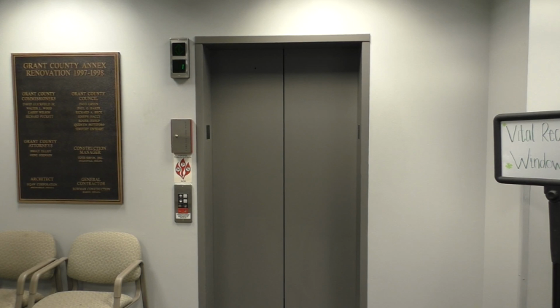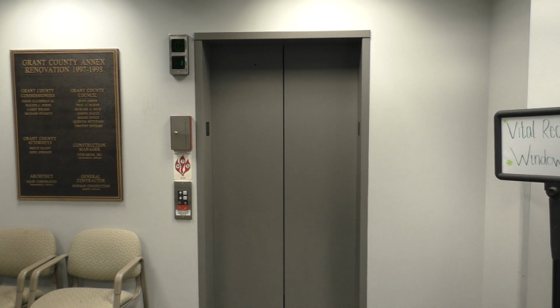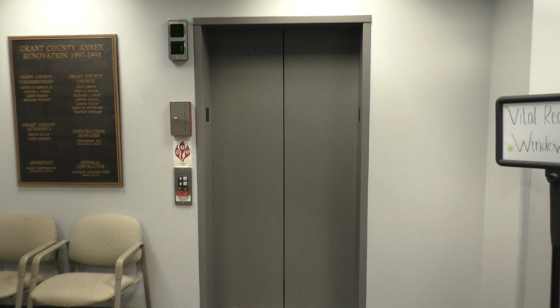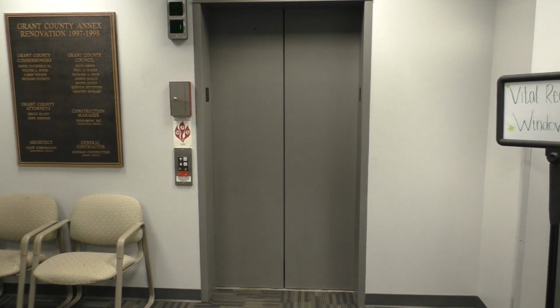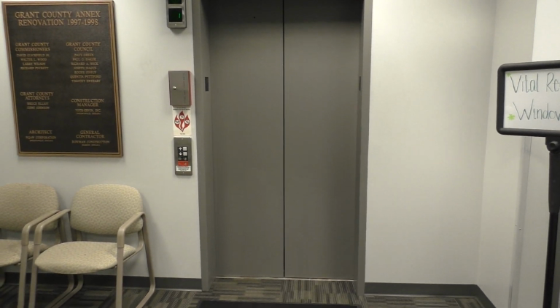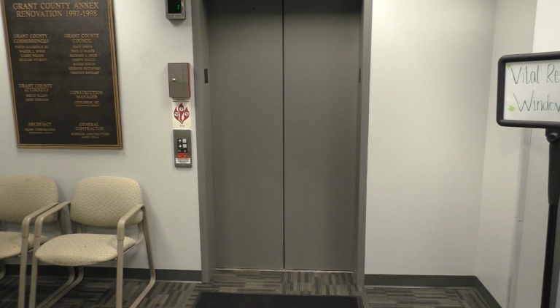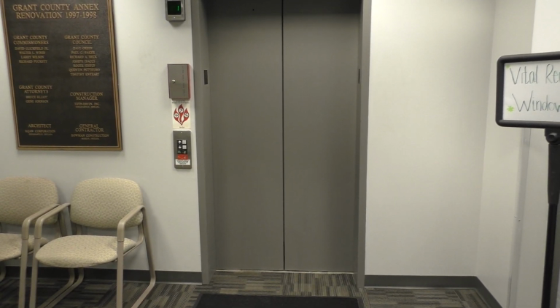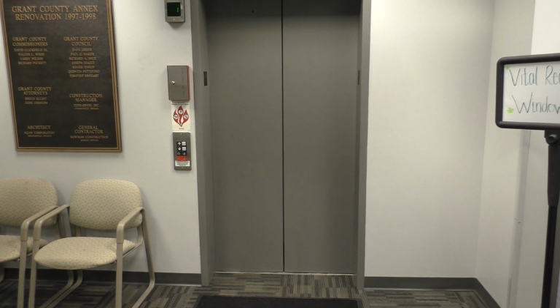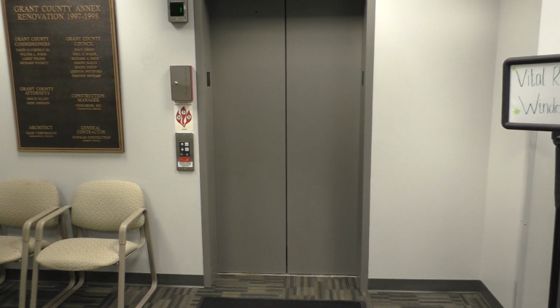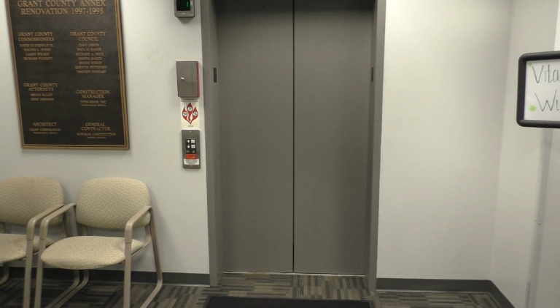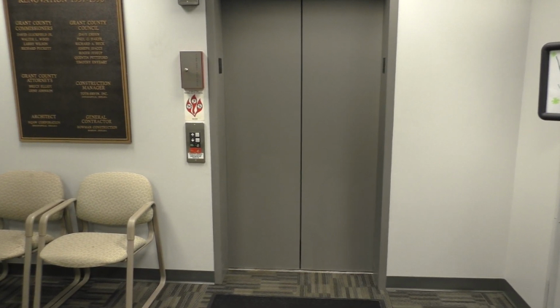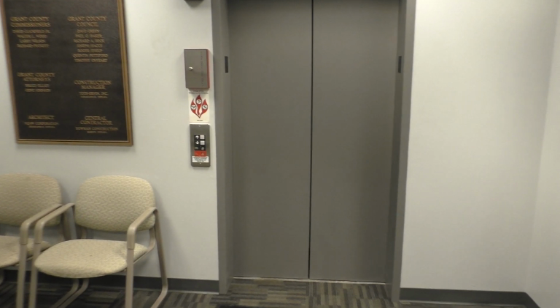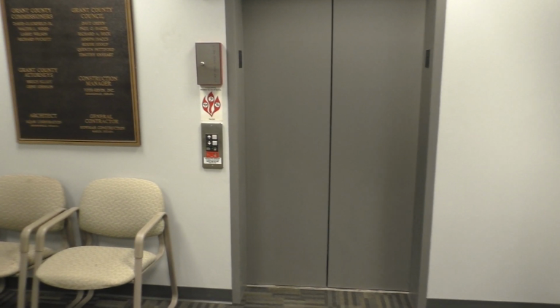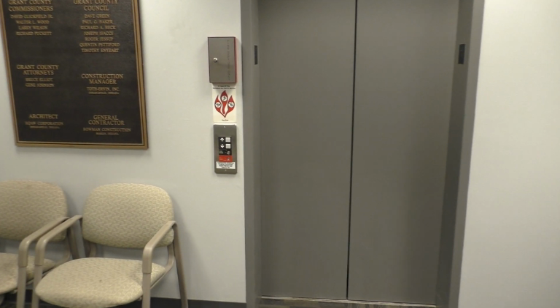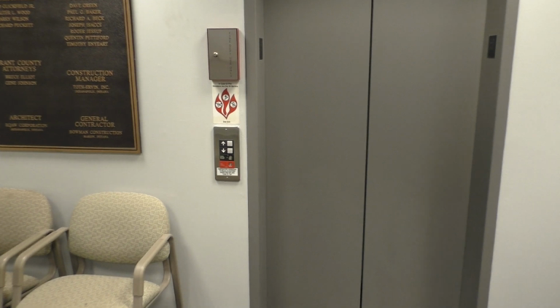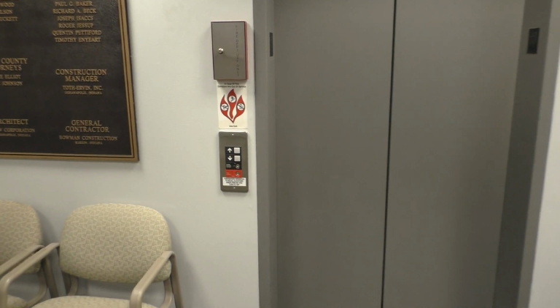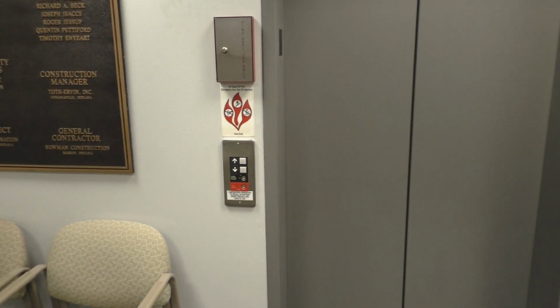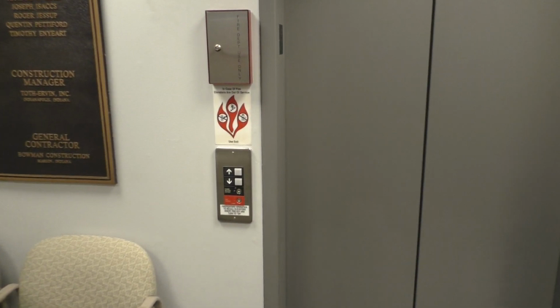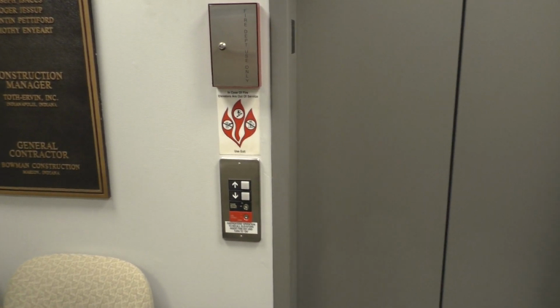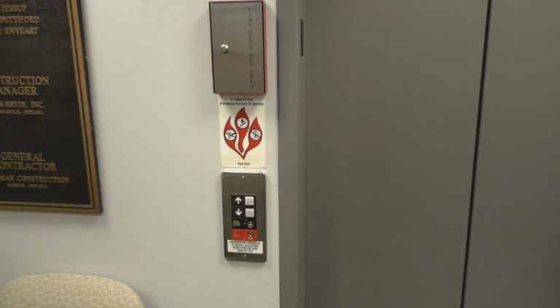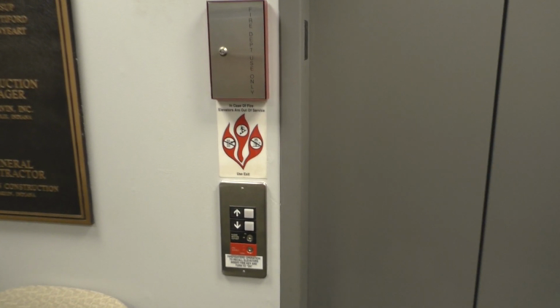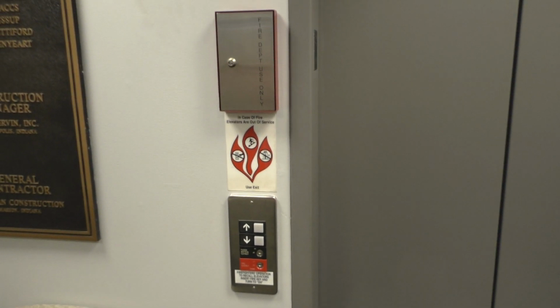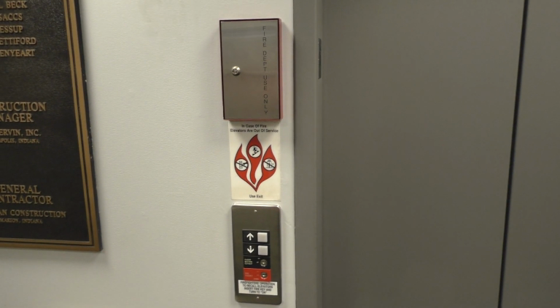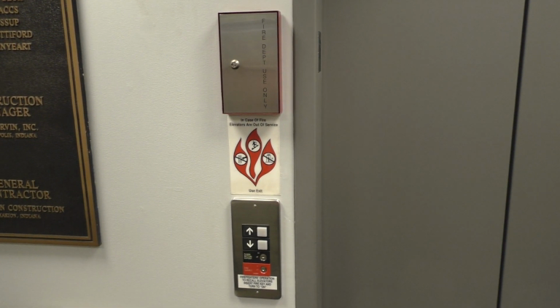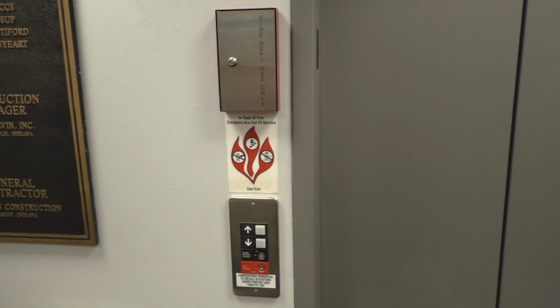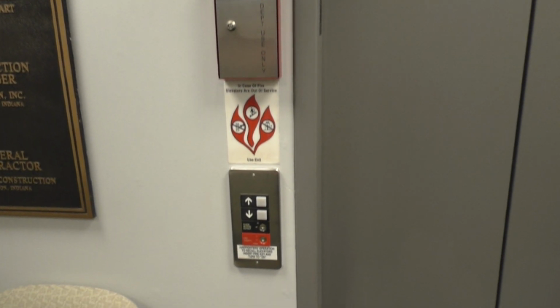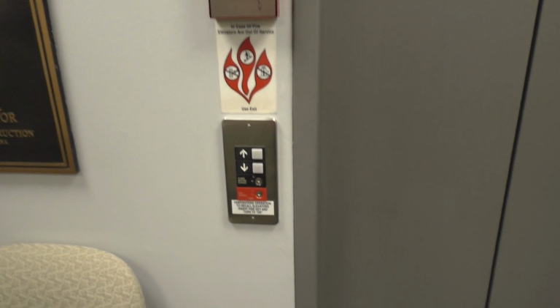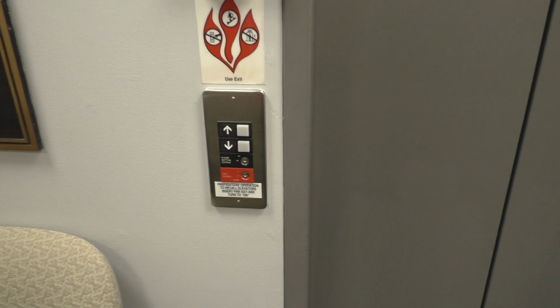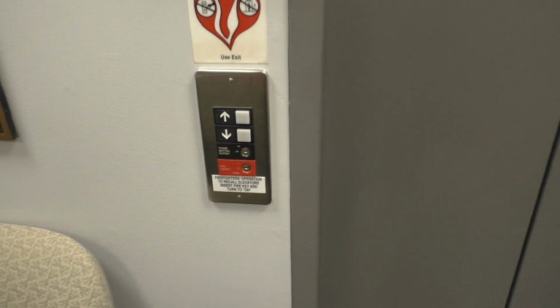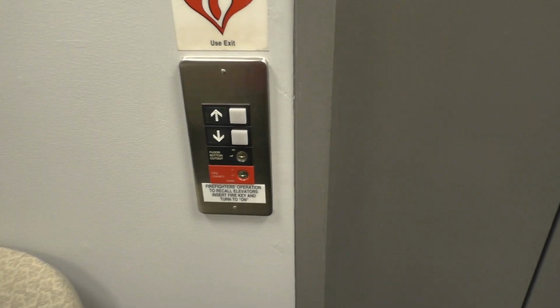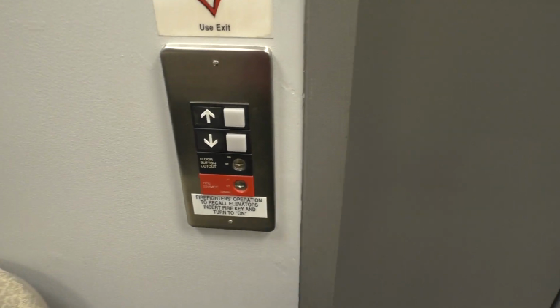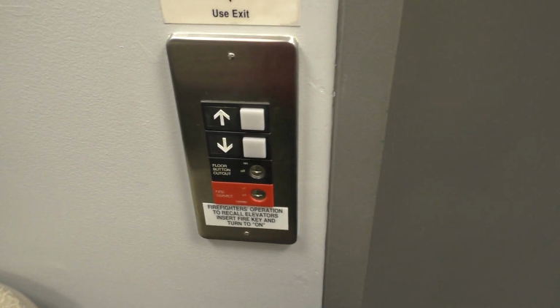This is the elevator in the Grant County Office Complex in Marion, Indiana, and we've got an Otis Series 1. So let's go ahead and take a ride.